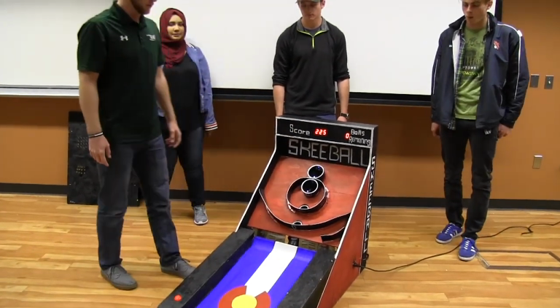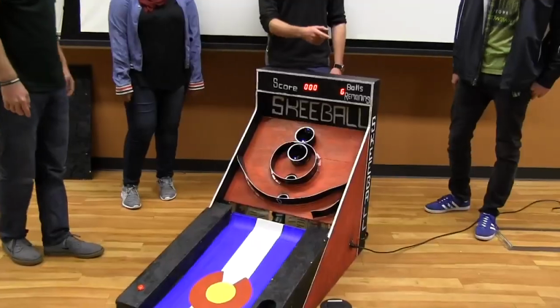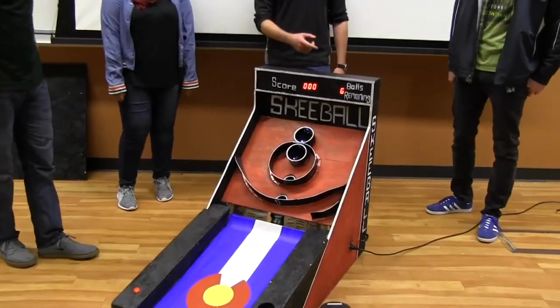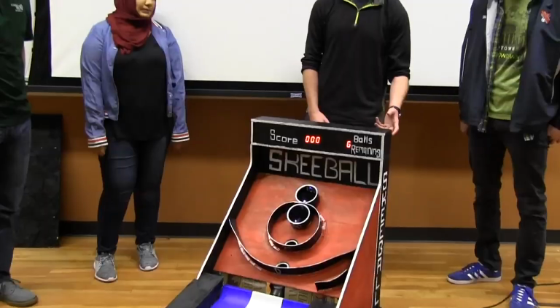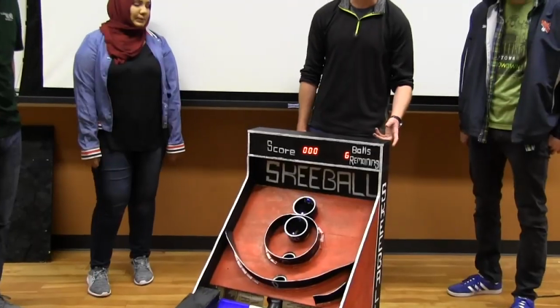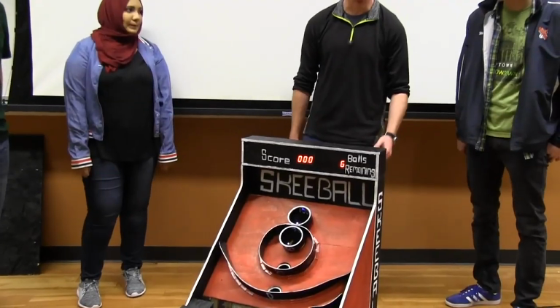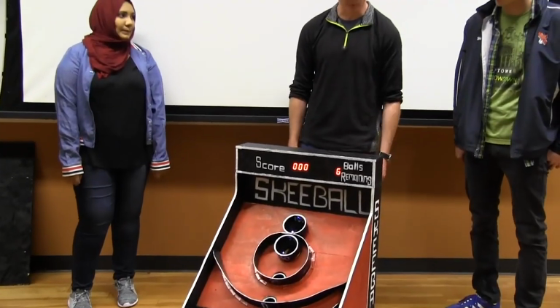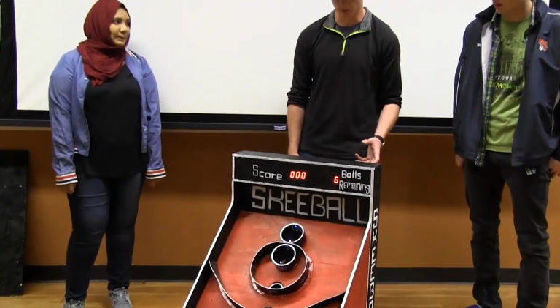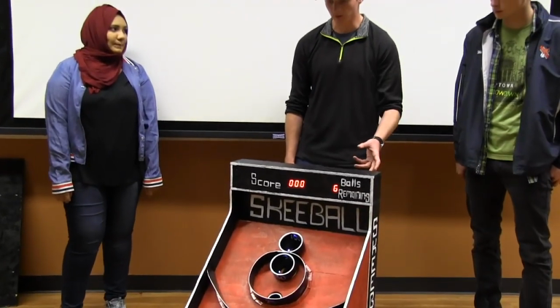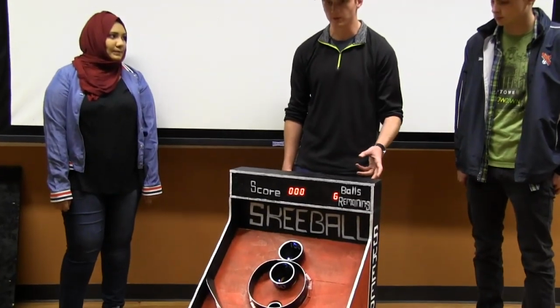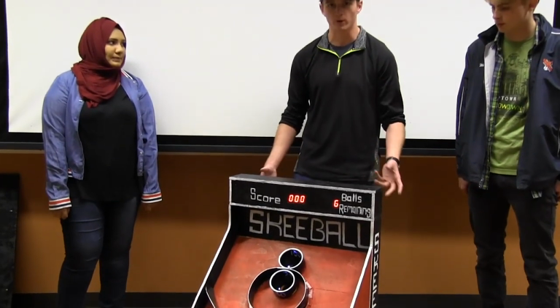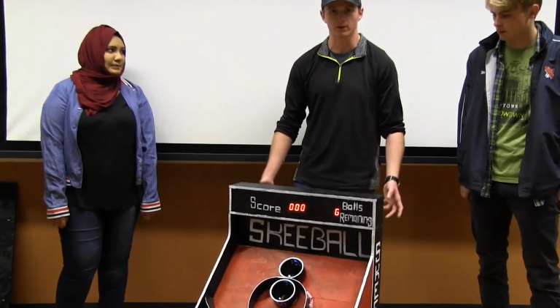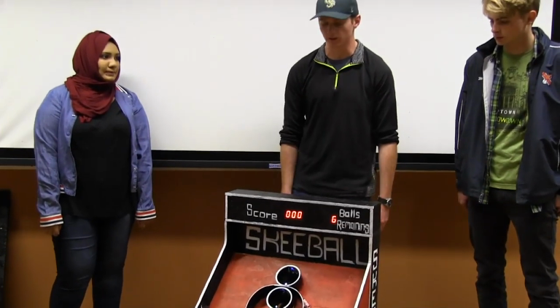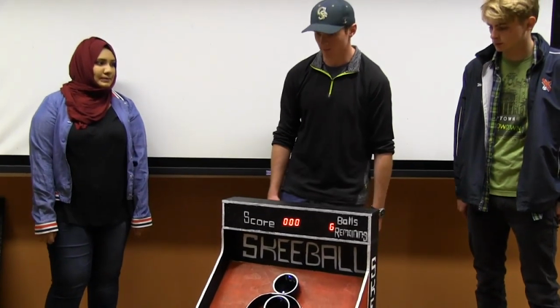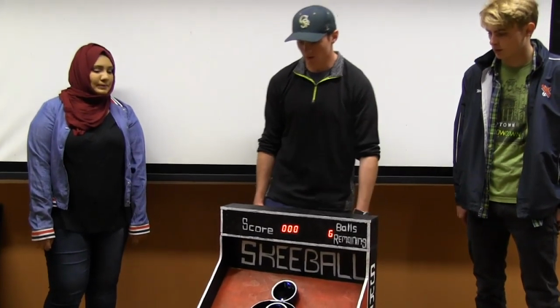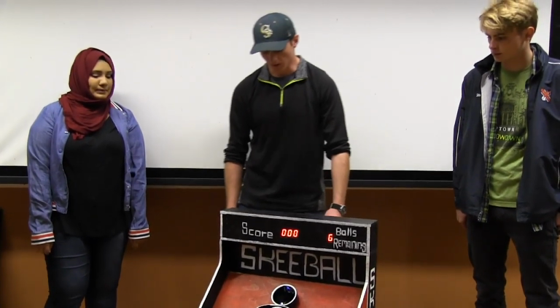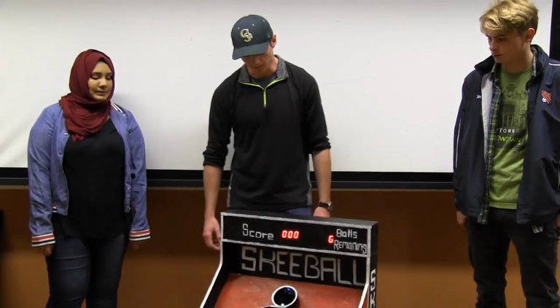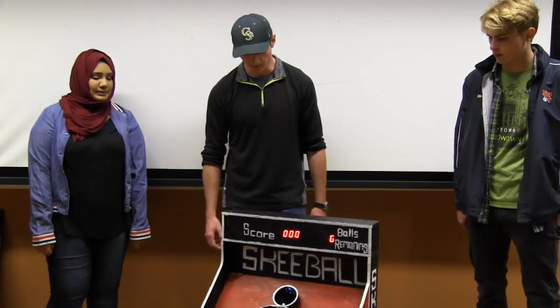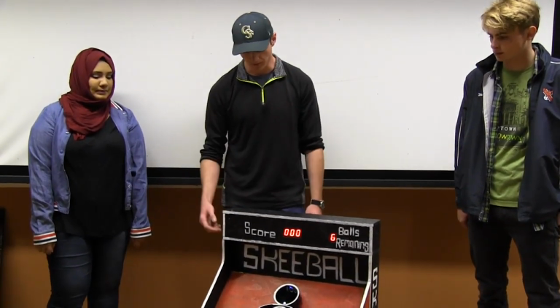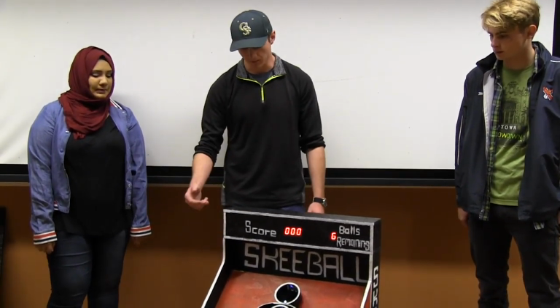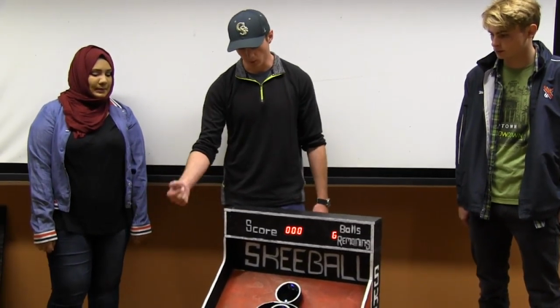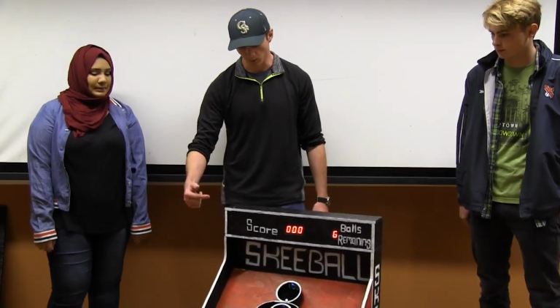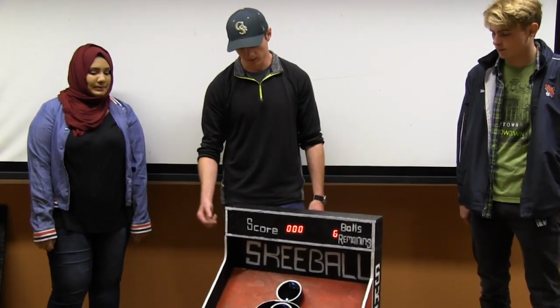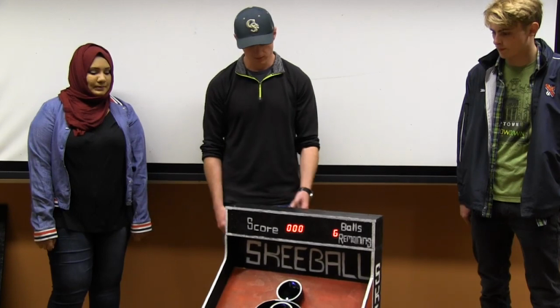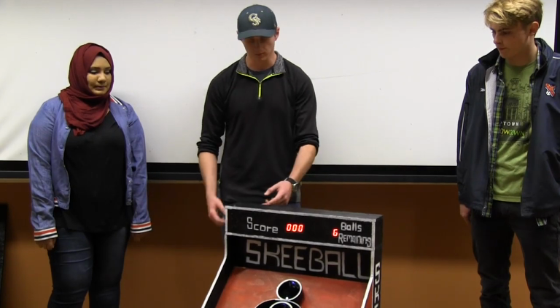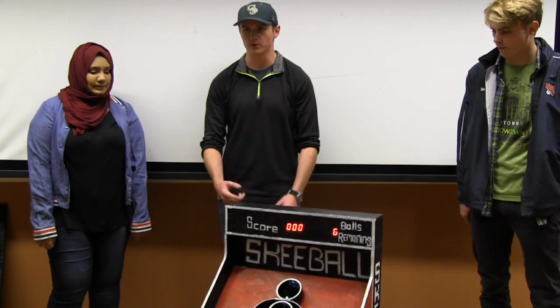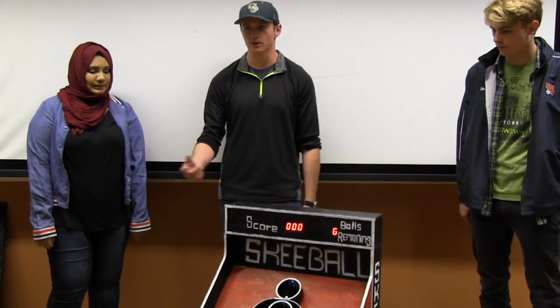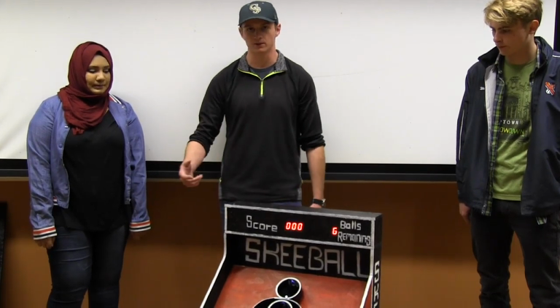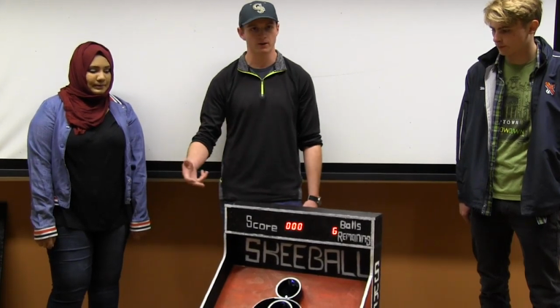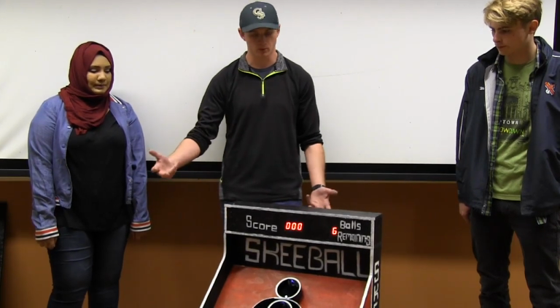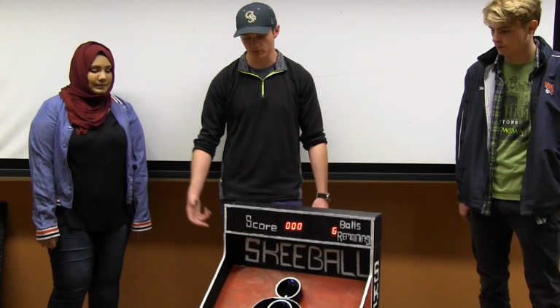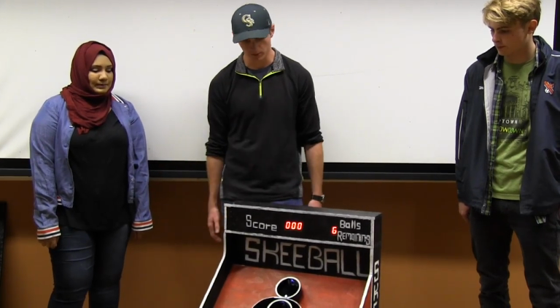We have an Arduino soundboard back here playing music while you're playing the game. And every time you score points, the buzzer goes off signifying points were scored.